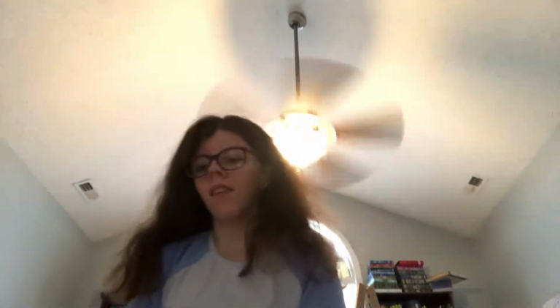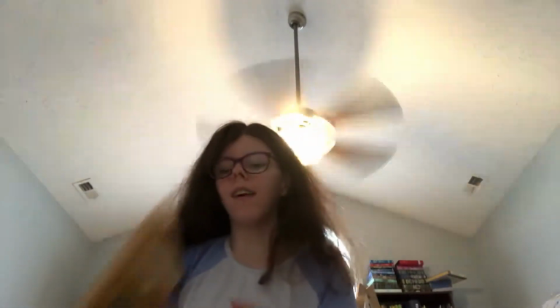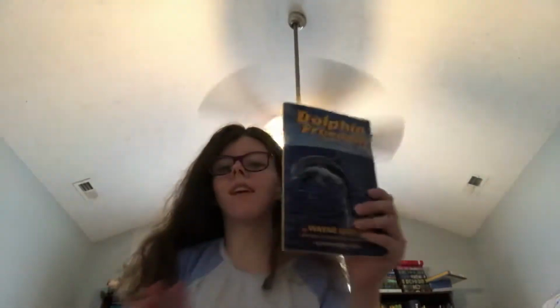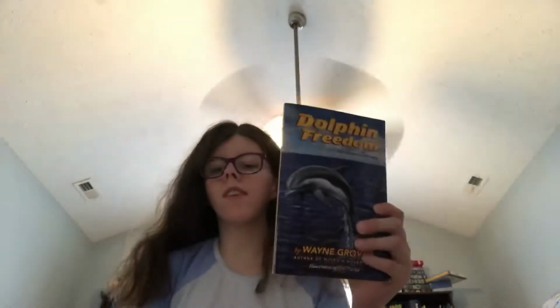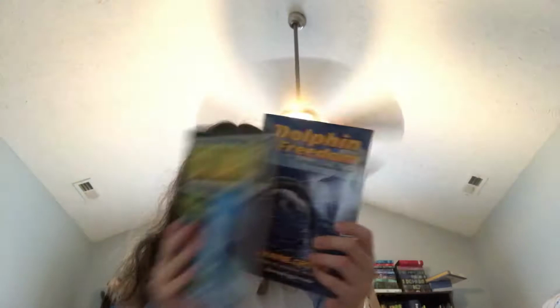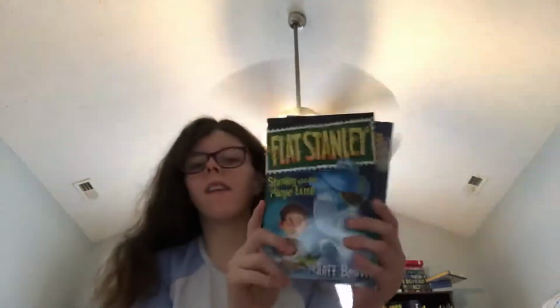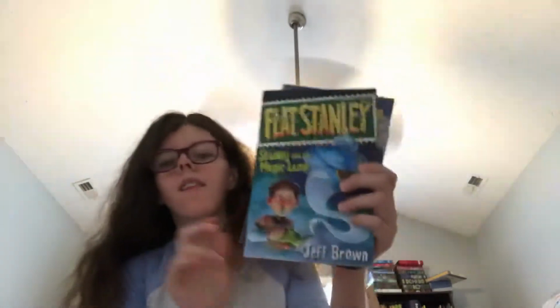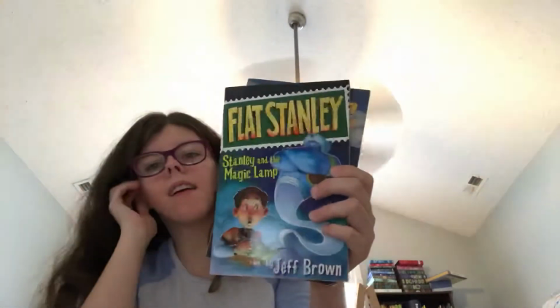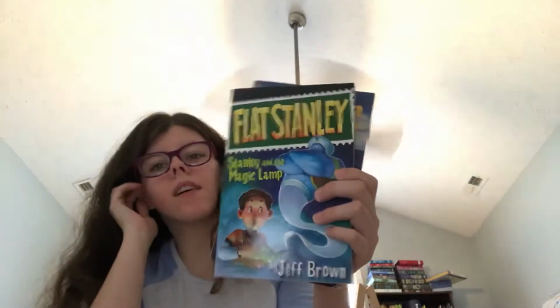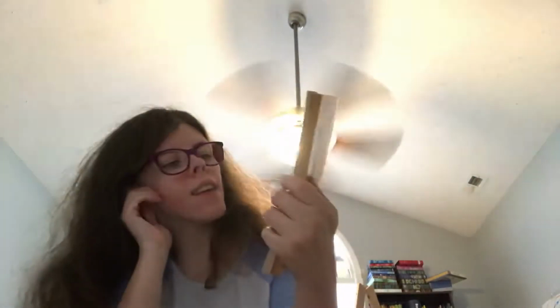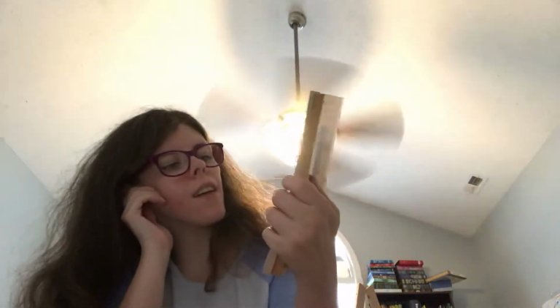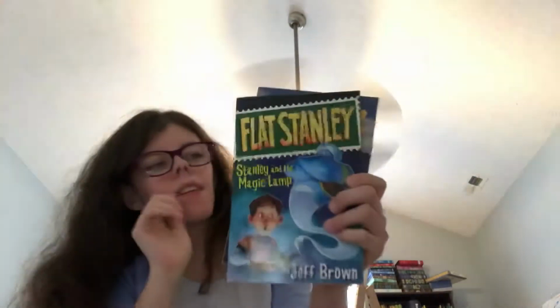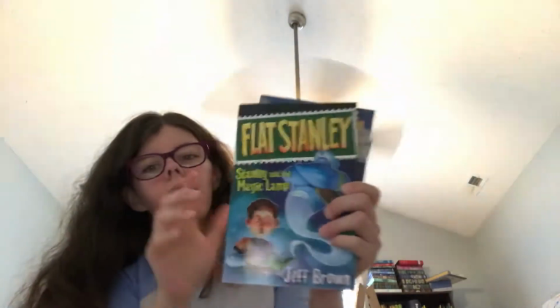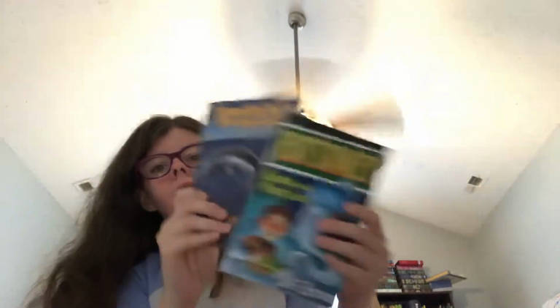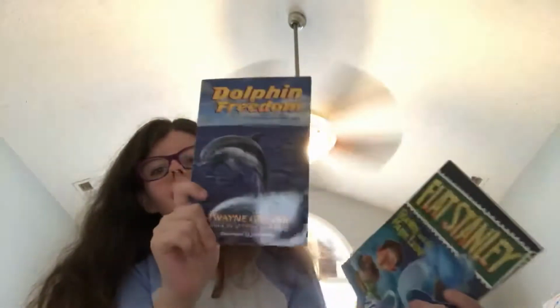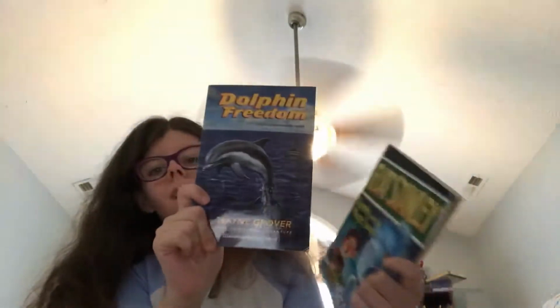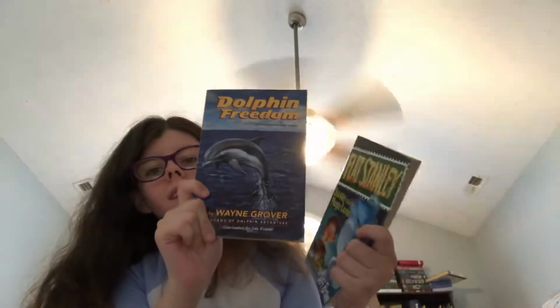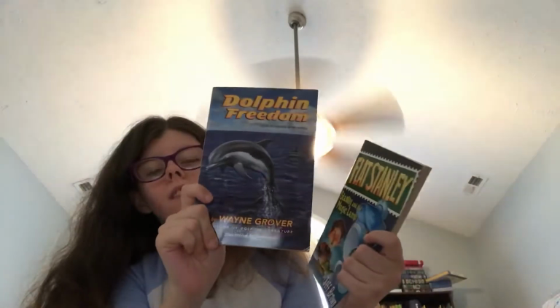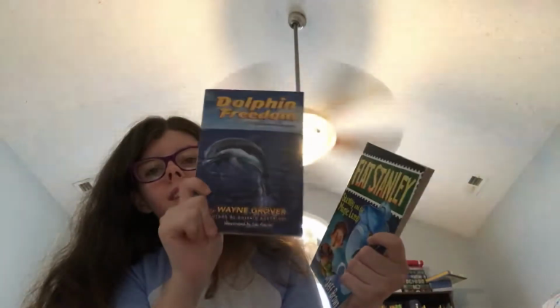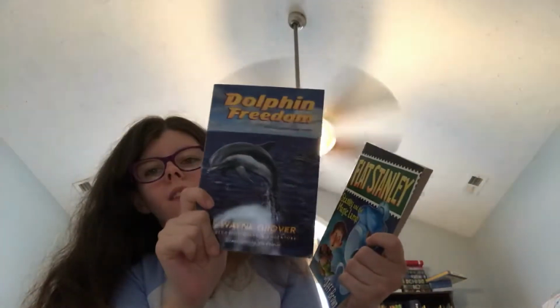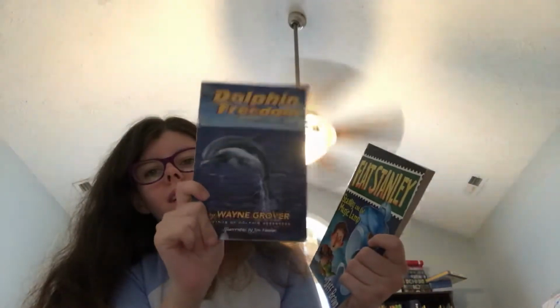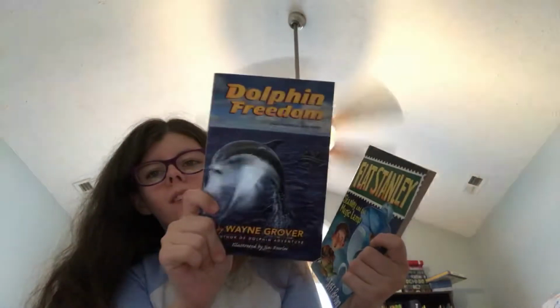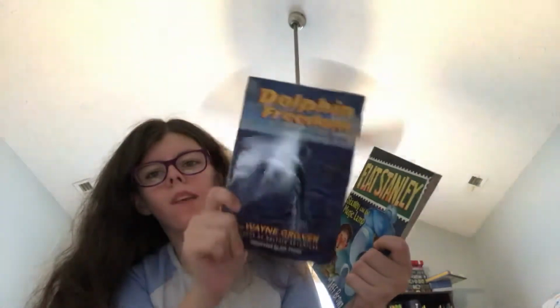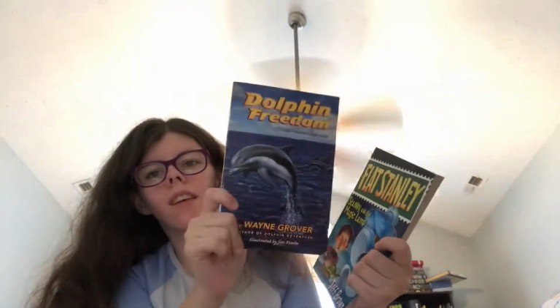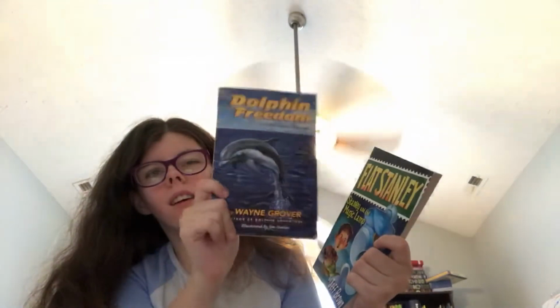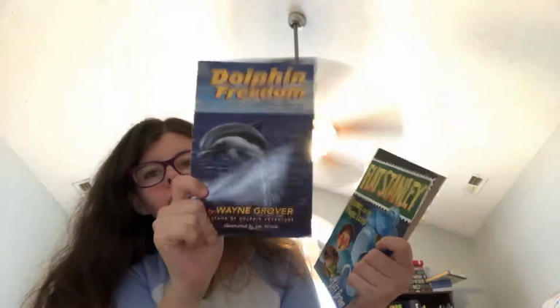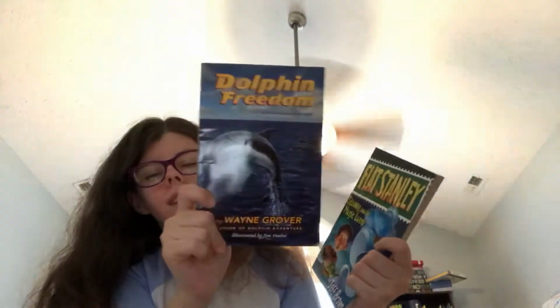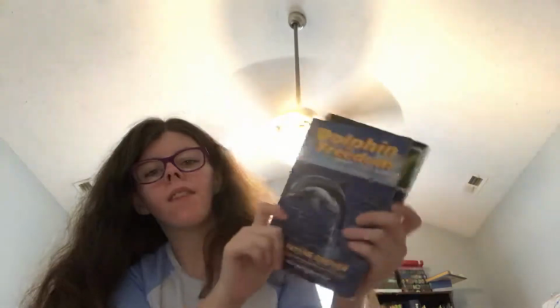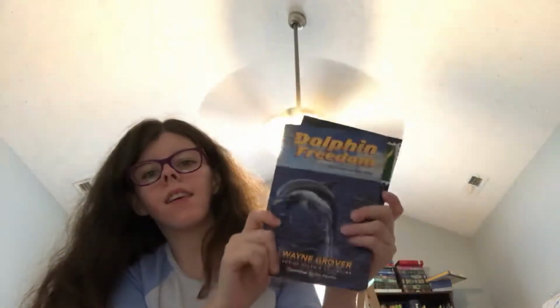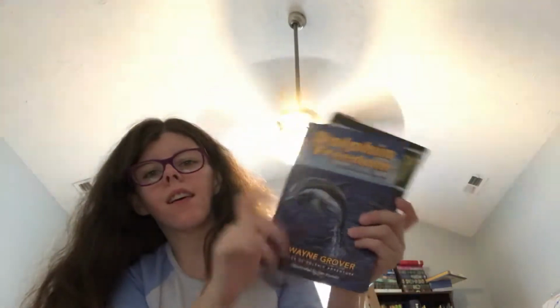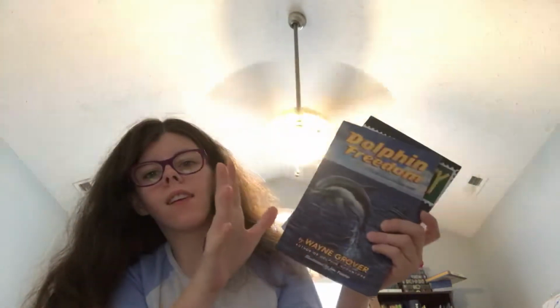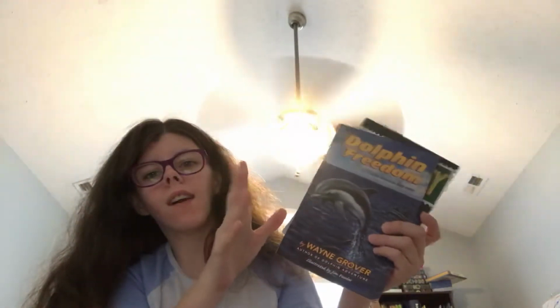We're going to try to read Dolphin Freedoms and this Black Stanley book — Black Stanley and the Magic Lamp. Our child has already read Dolphin Treasures and Dolphin Adventure, so I just want to read the second book in the series and get that whole series done together.